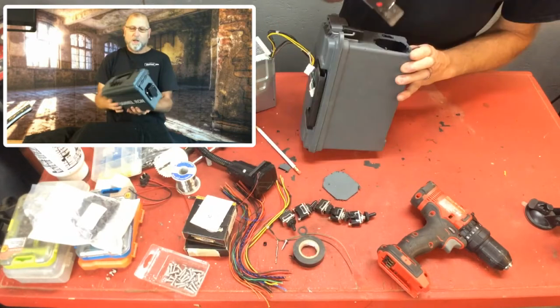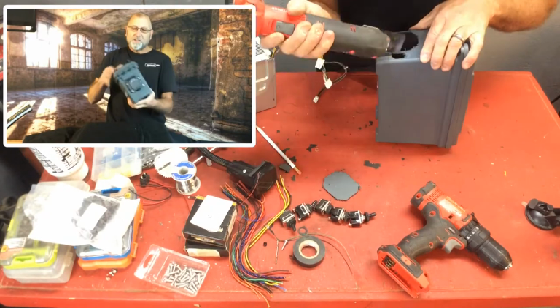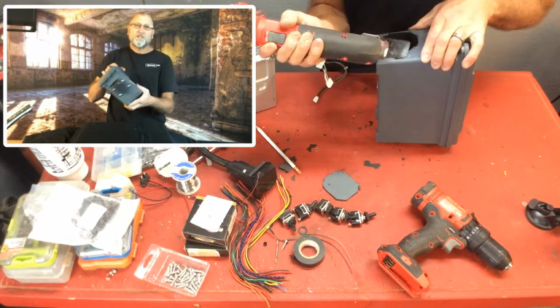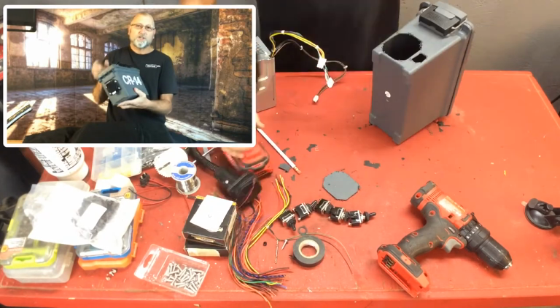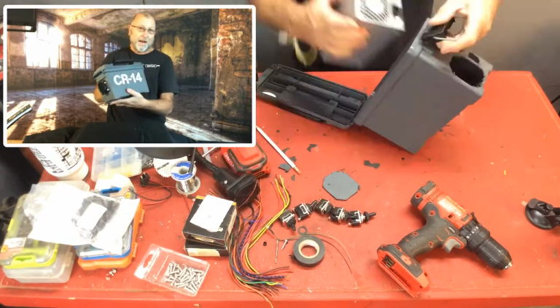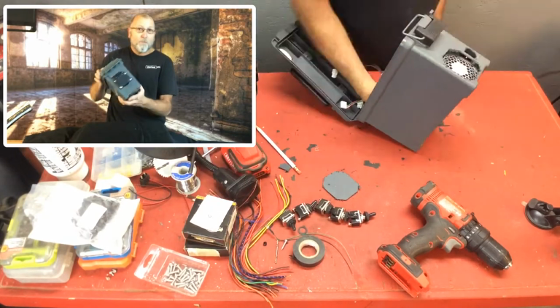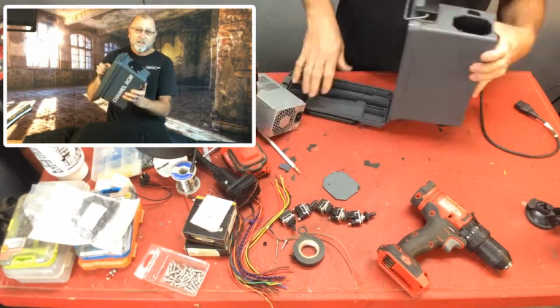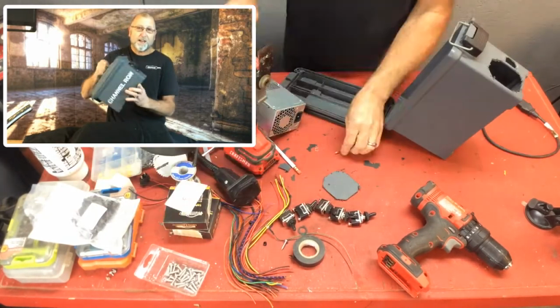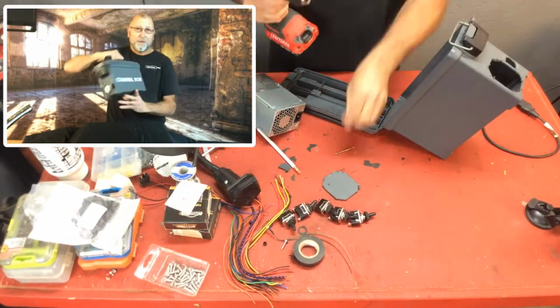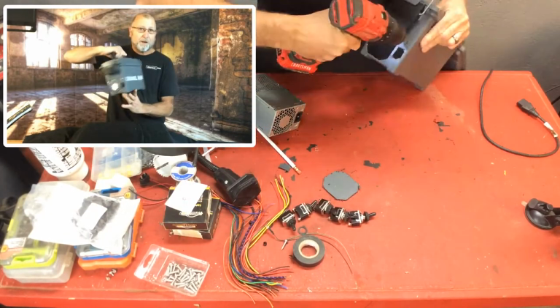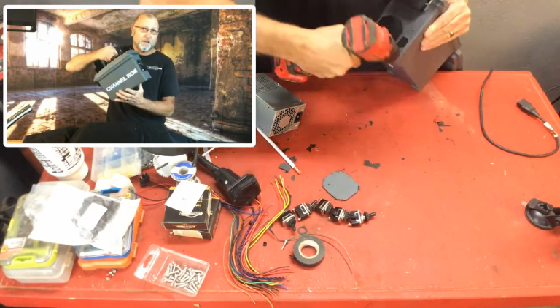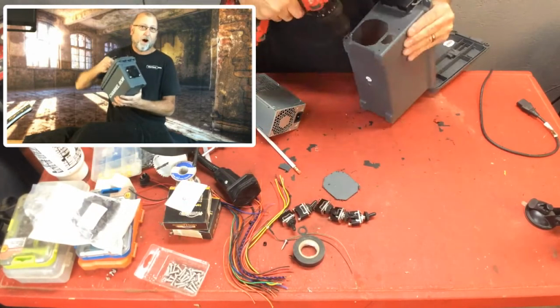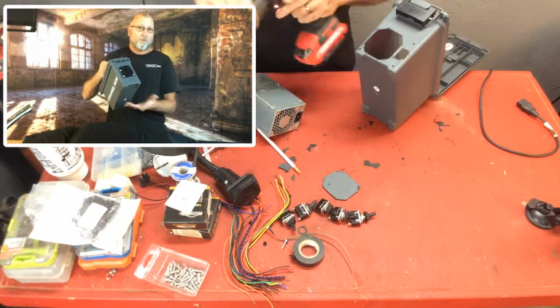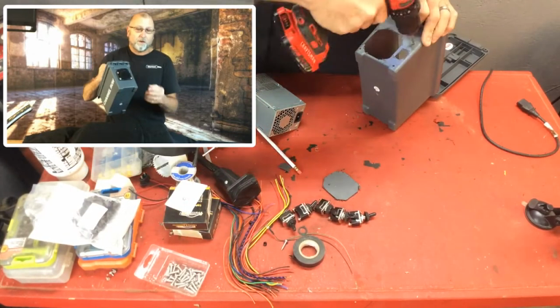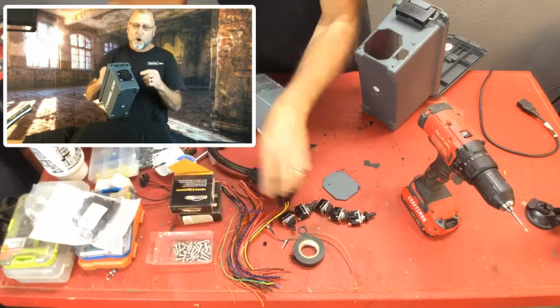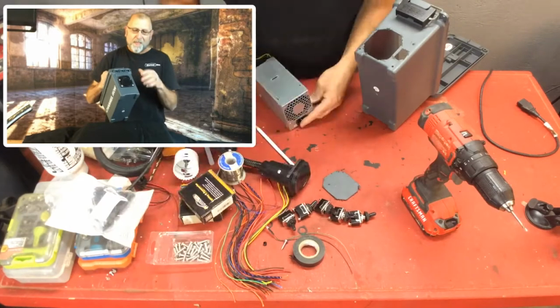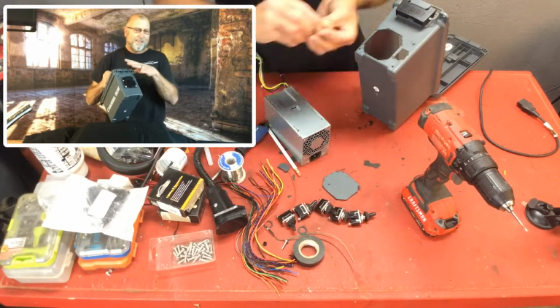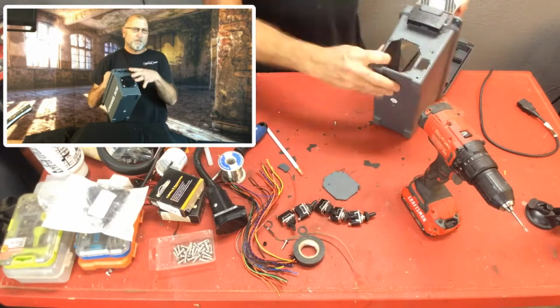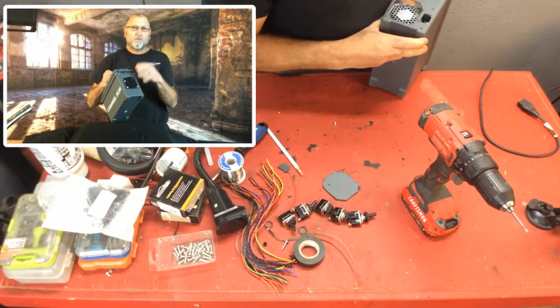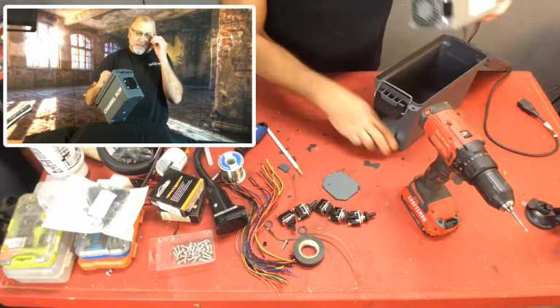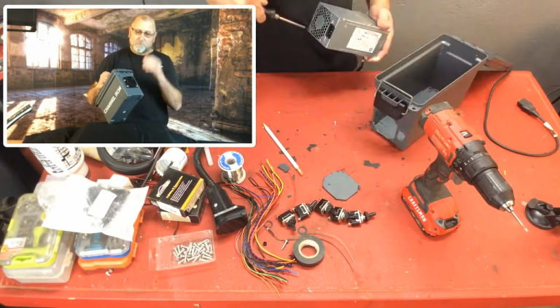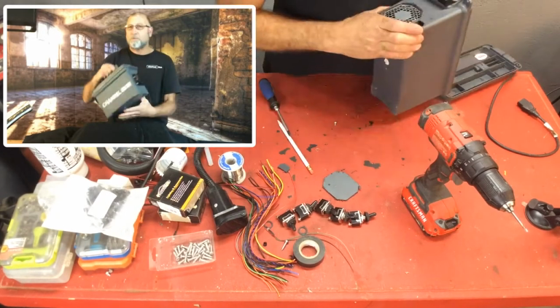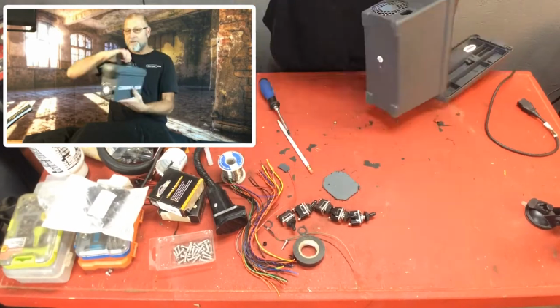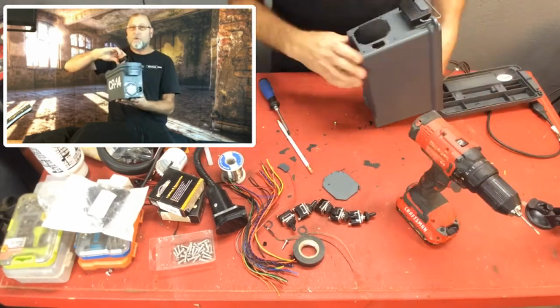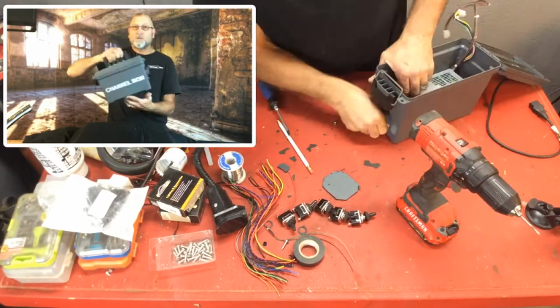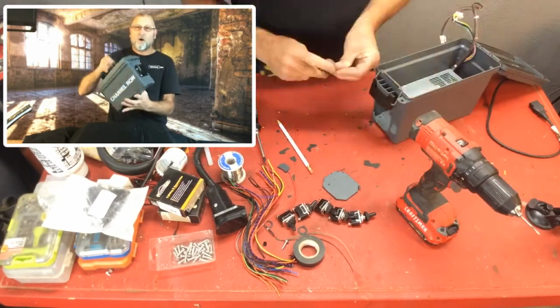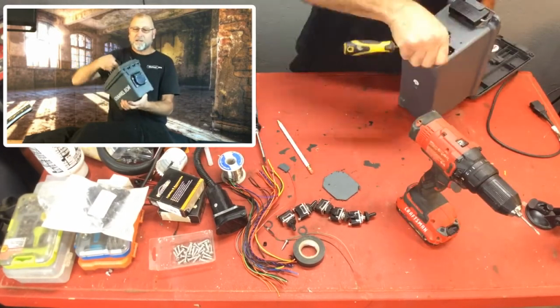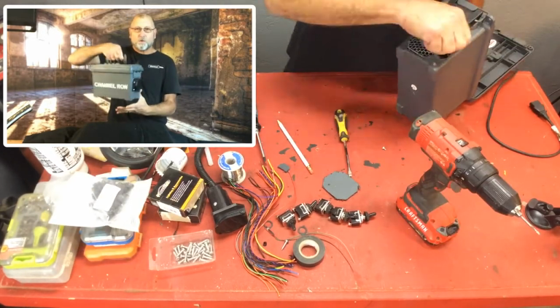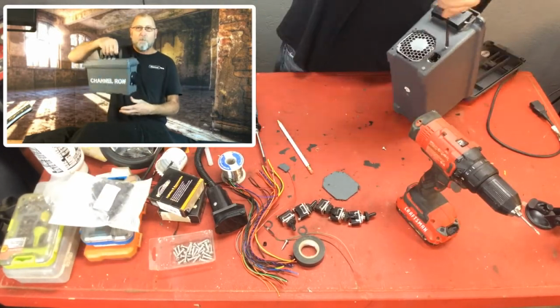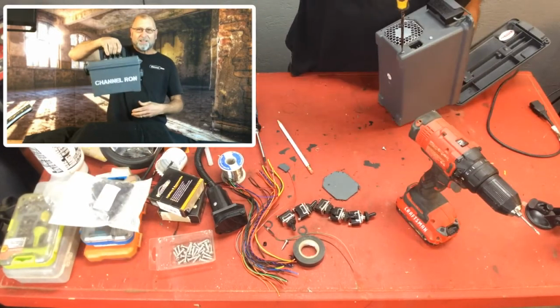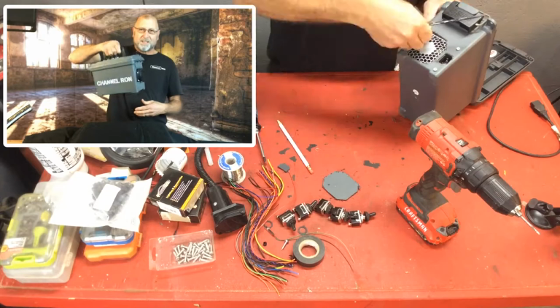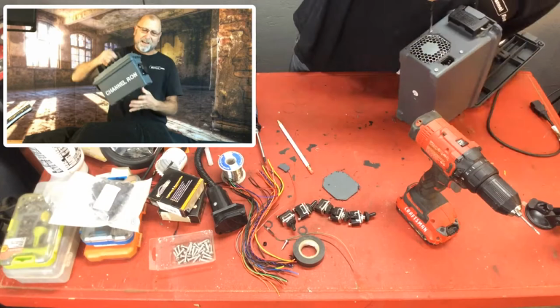It basically is just an ammo box that I picked up at Harbor Freight years ago. I've built several of these. This is probably my favorite one so far because it's so compact and it's got the nice handle.